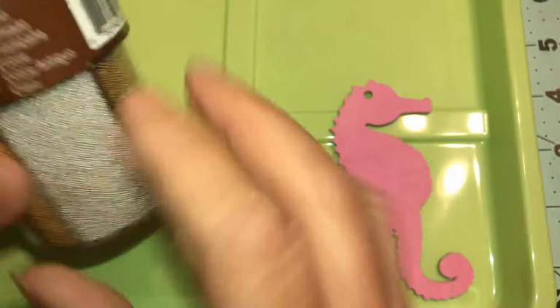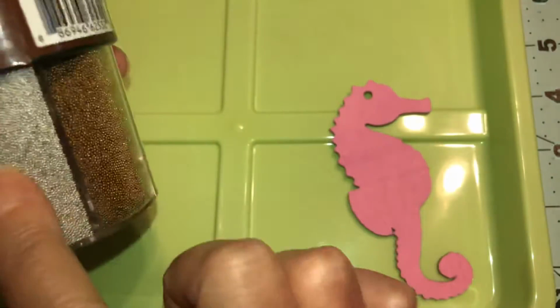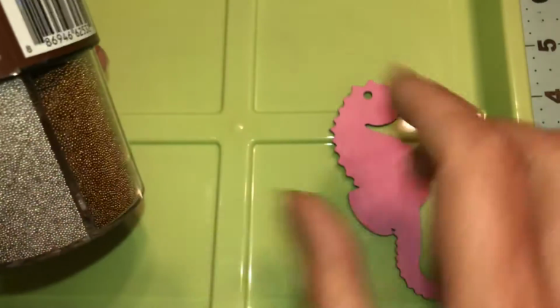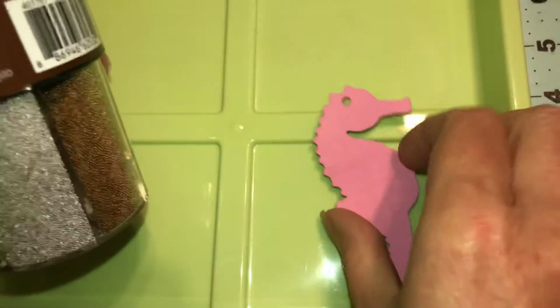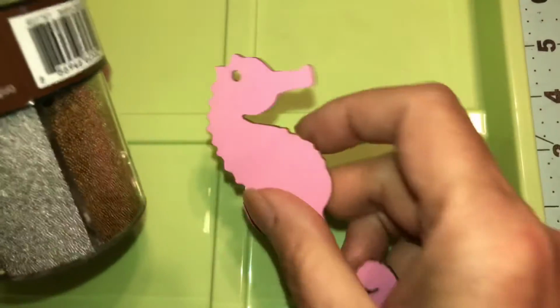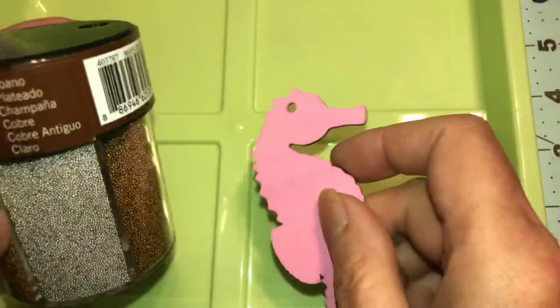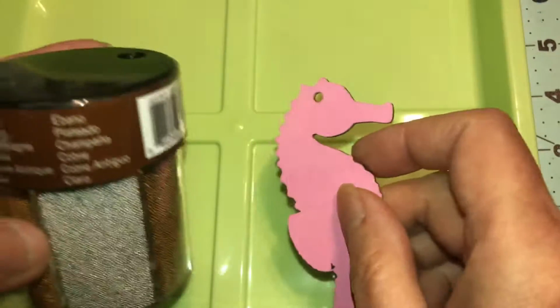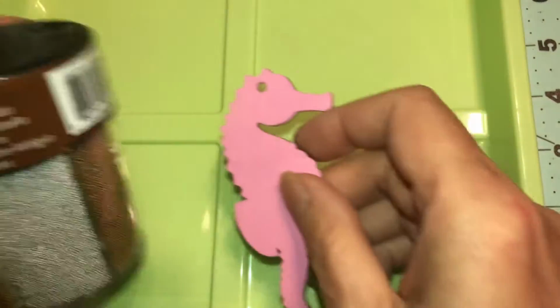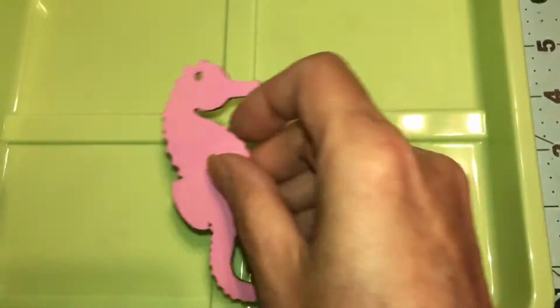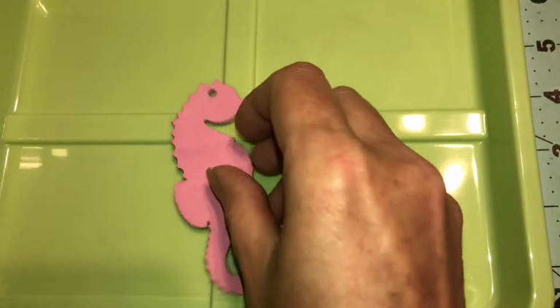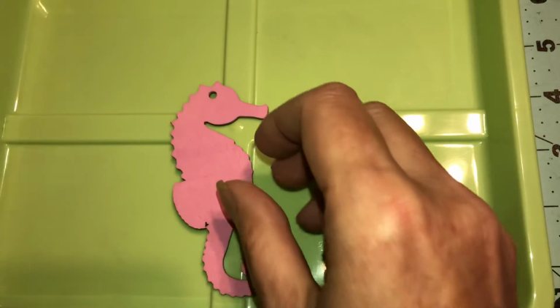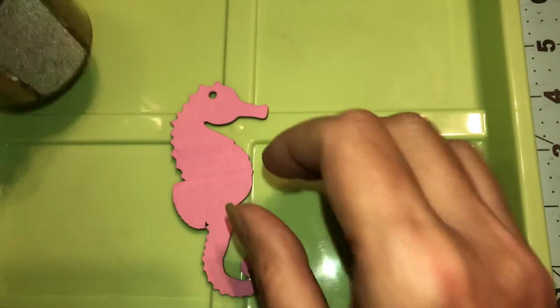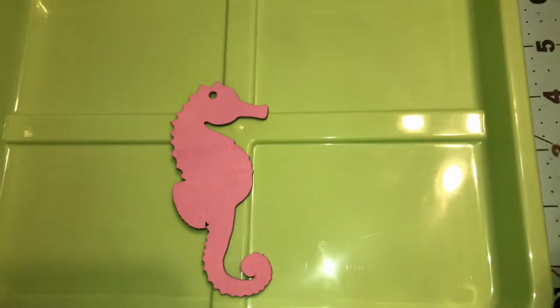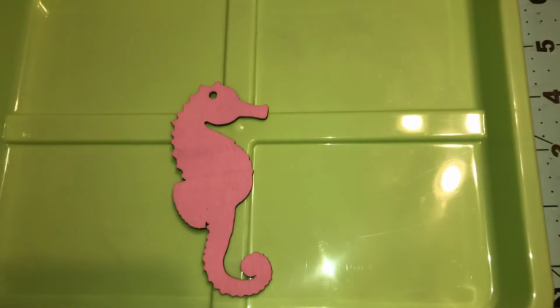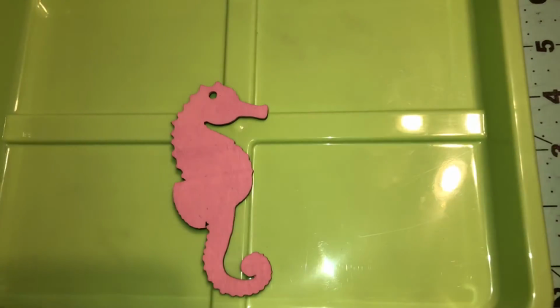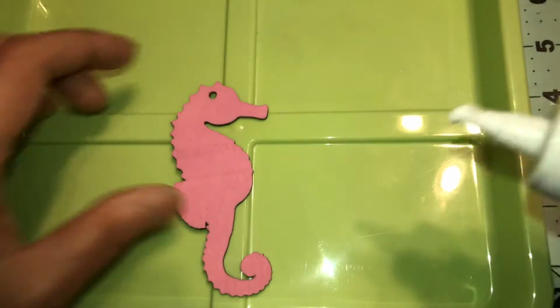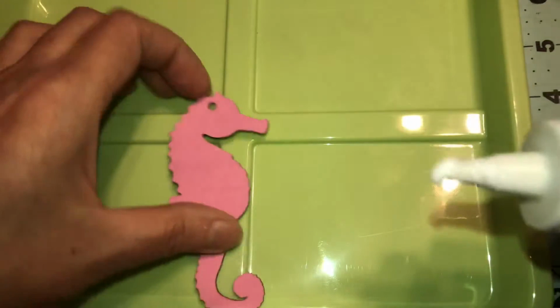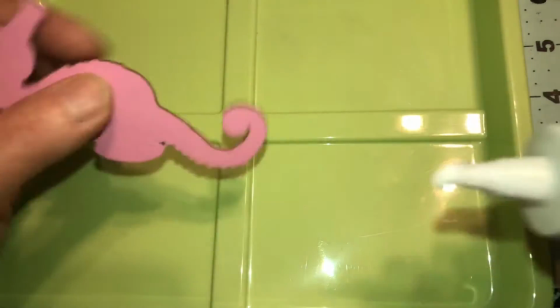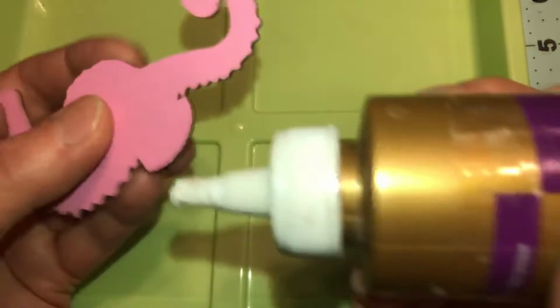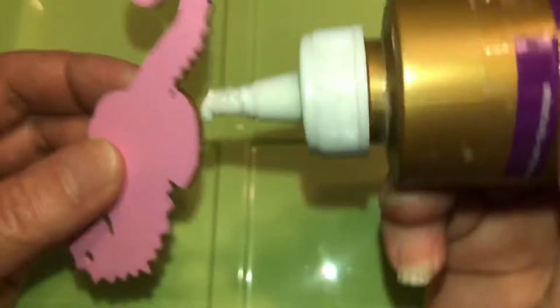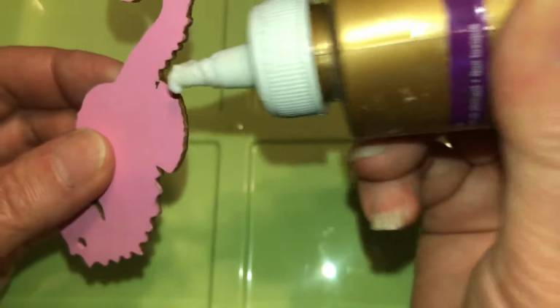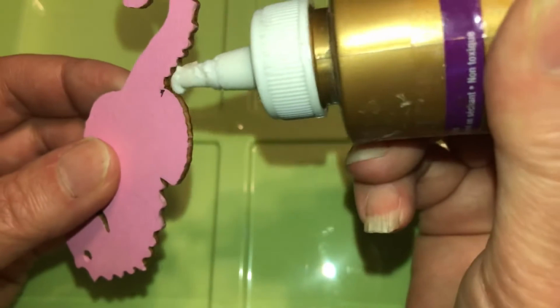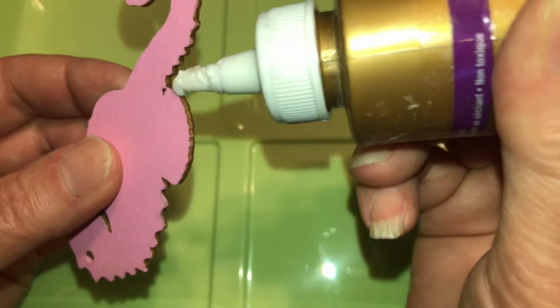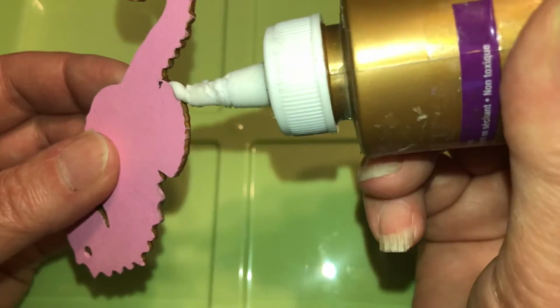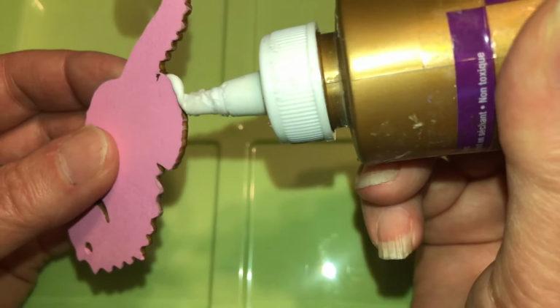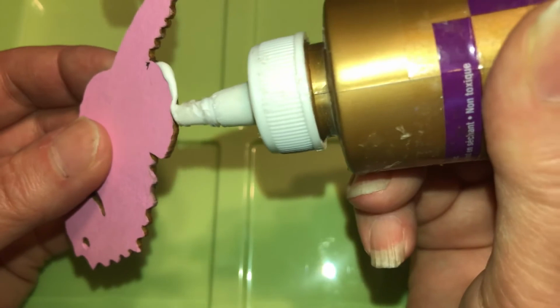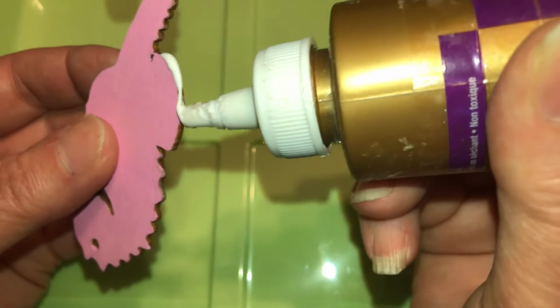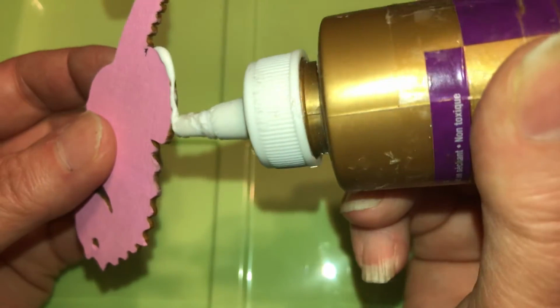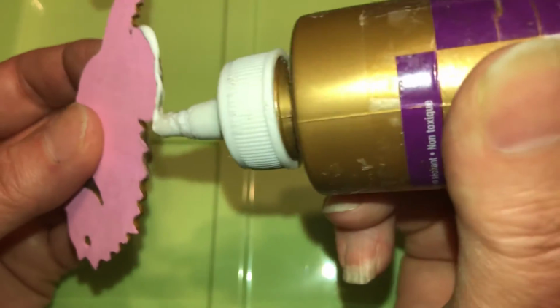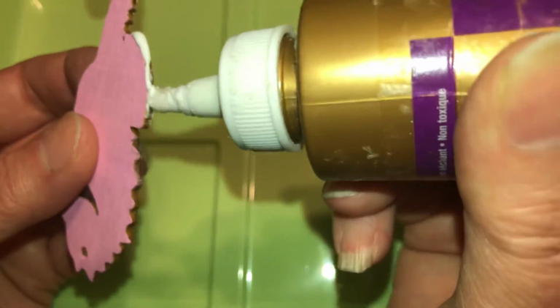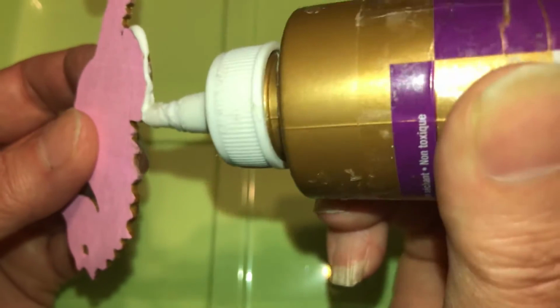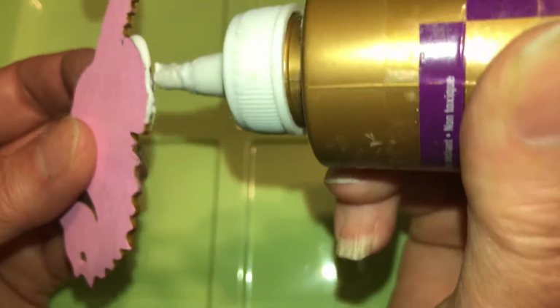We're going to use the white ones to go around the edges and I'm going to show you how to do that. So you're going to take some glue, put it on, just like this.